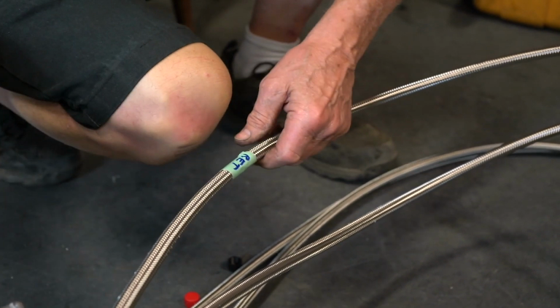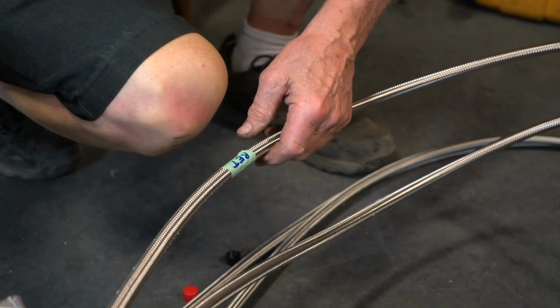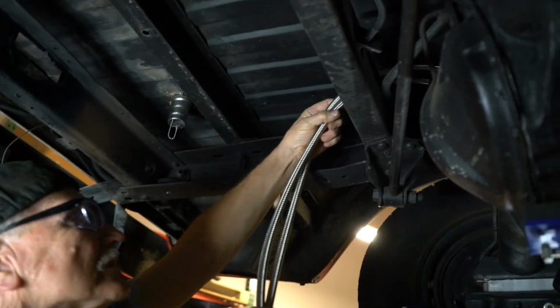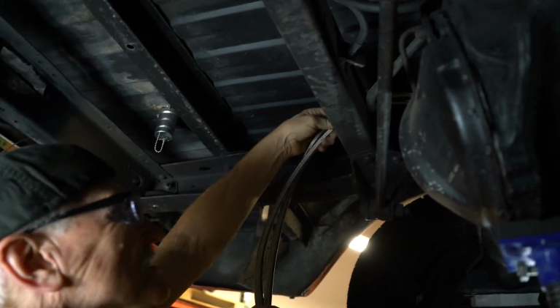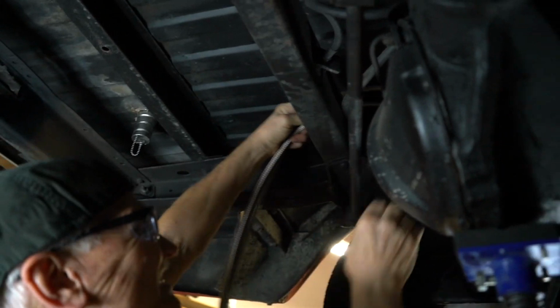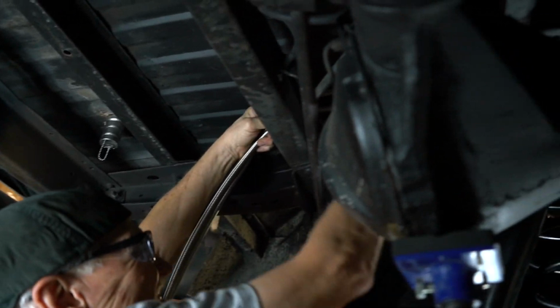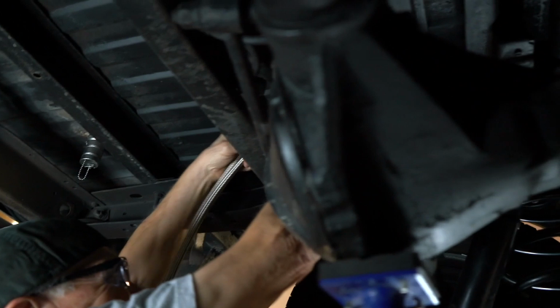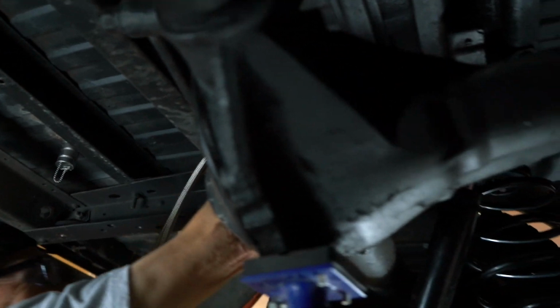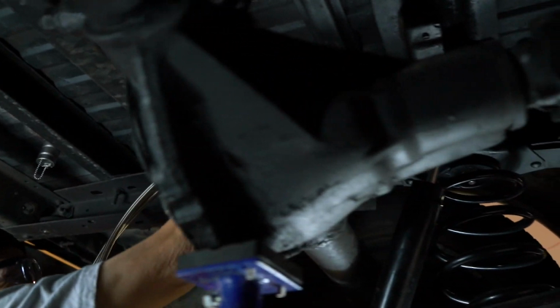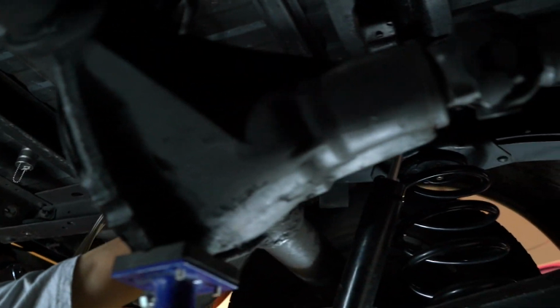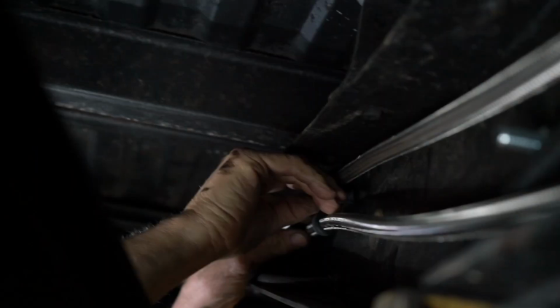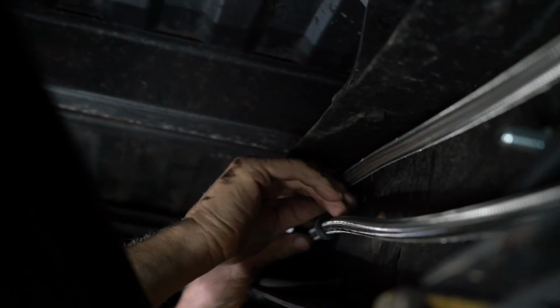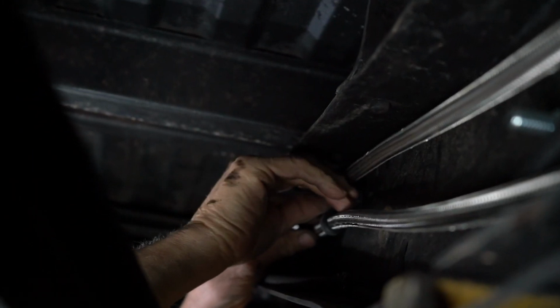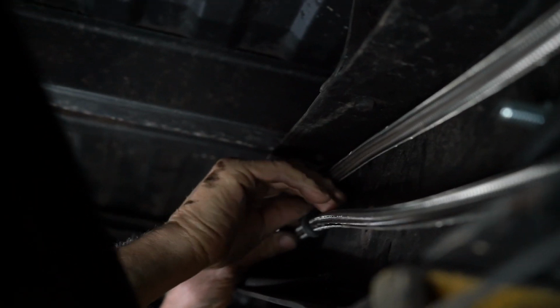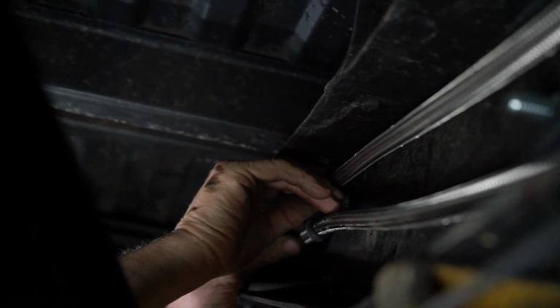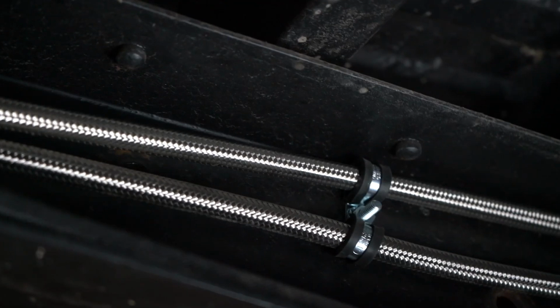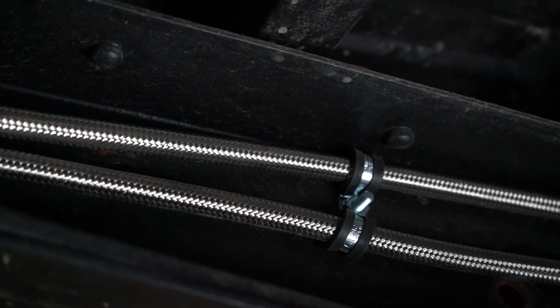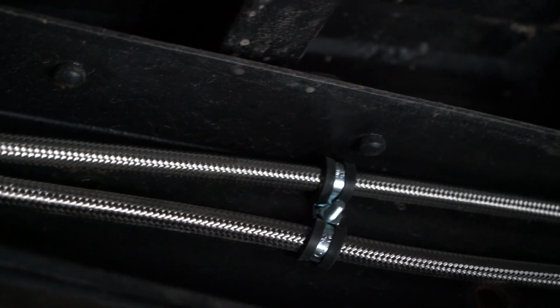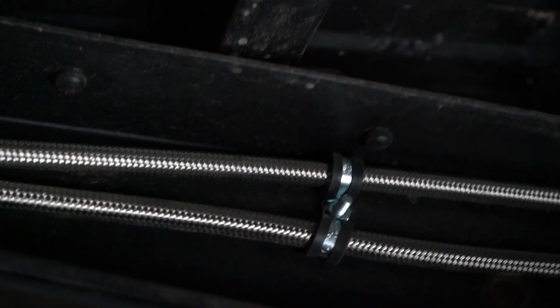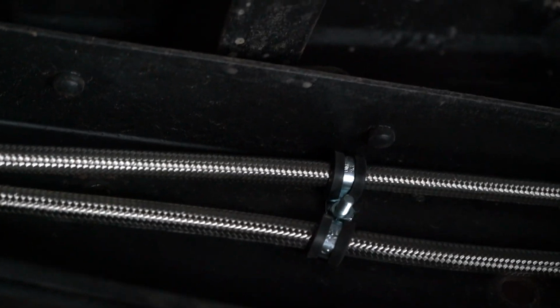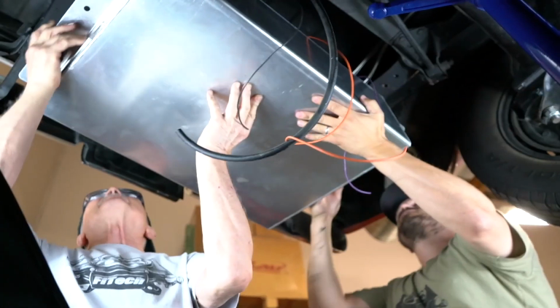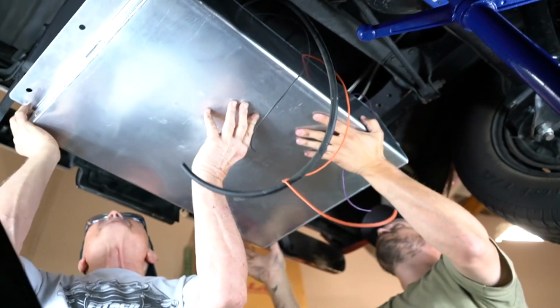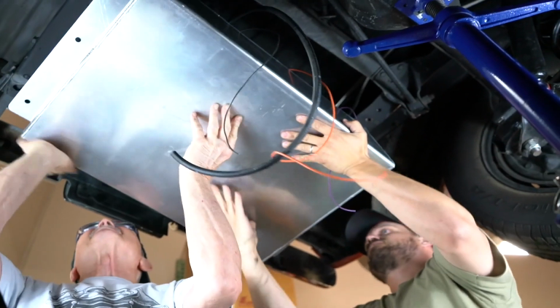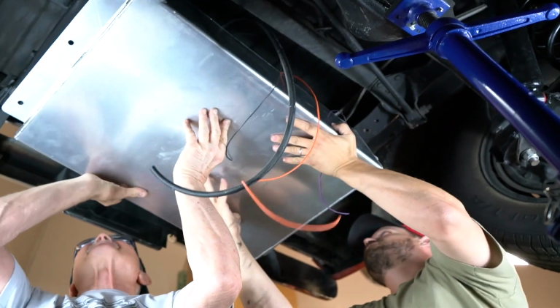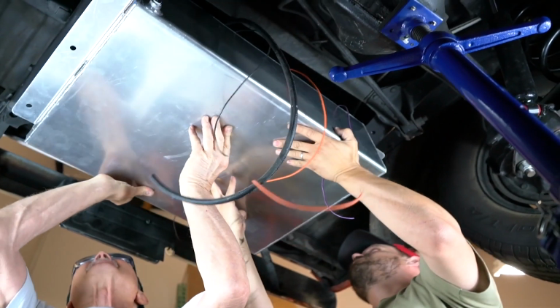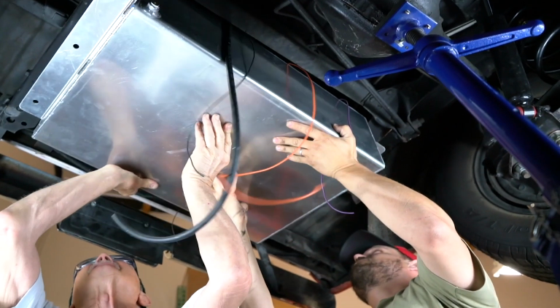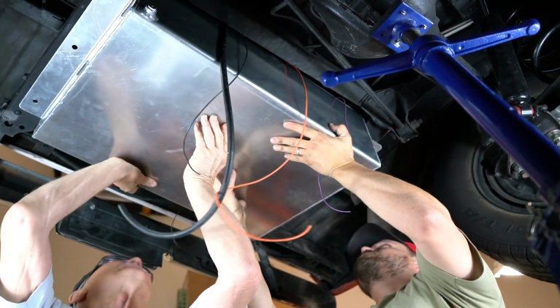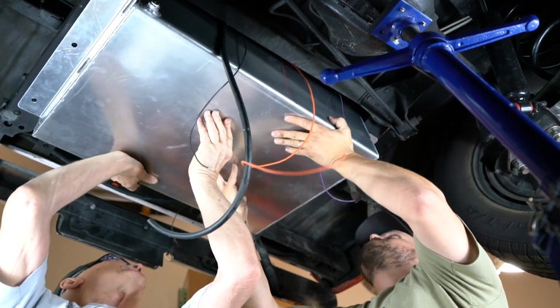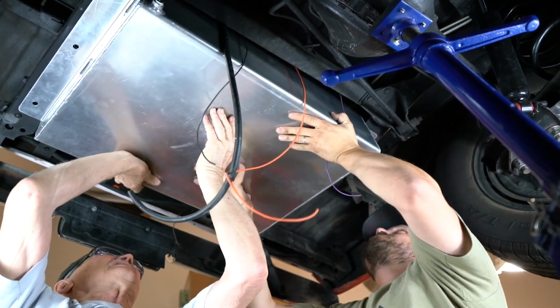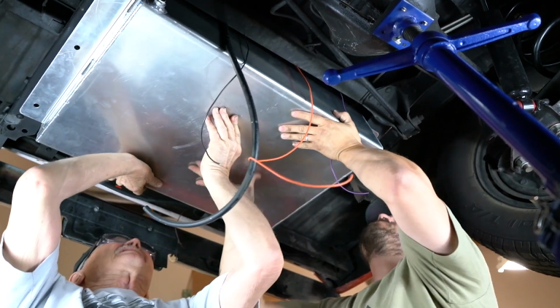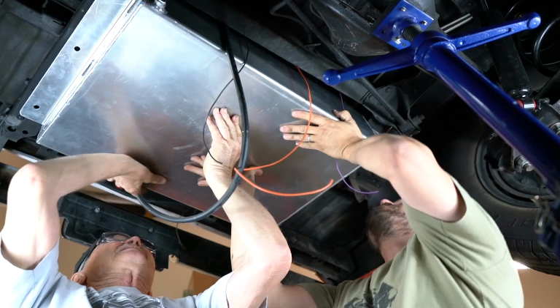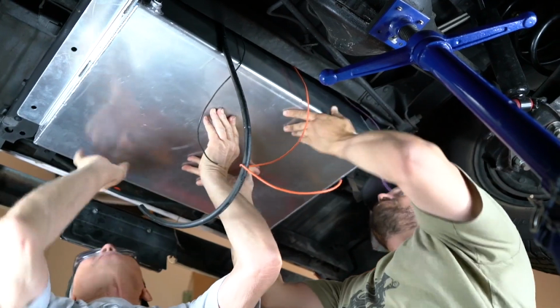Before lifting the tank into the vehicle, route the hoses to keep them out of the way. Use the Dell clamps to hold the fuel line in place along the frame. Now lift the tank into the vehicle and install the lock washers and tighten the nuts to keep the tank in place.